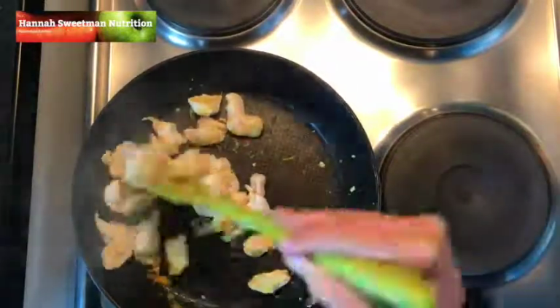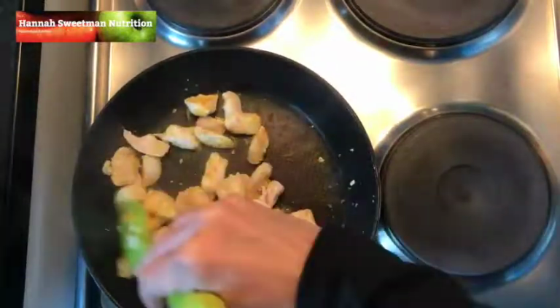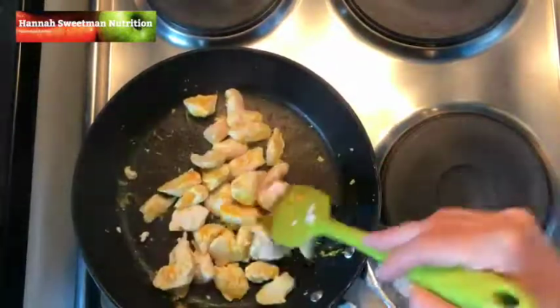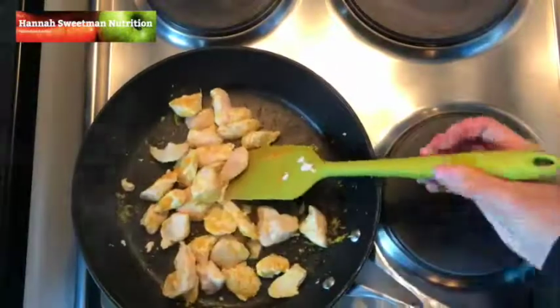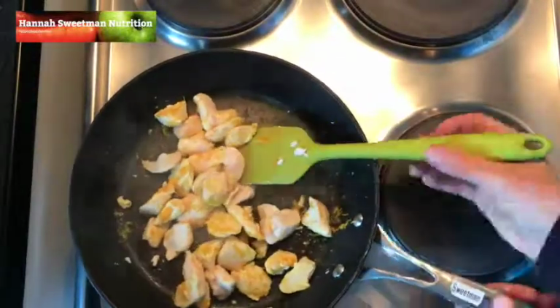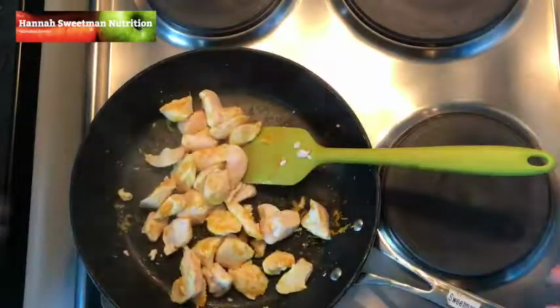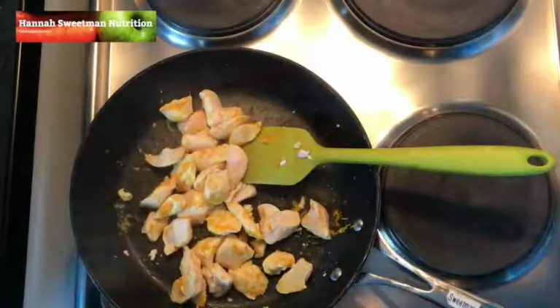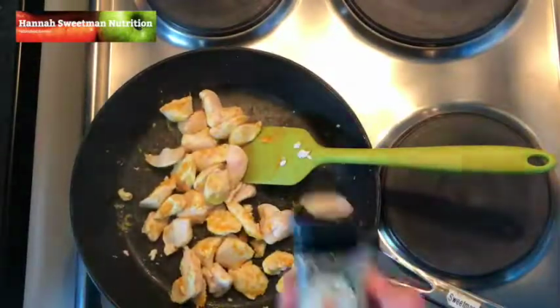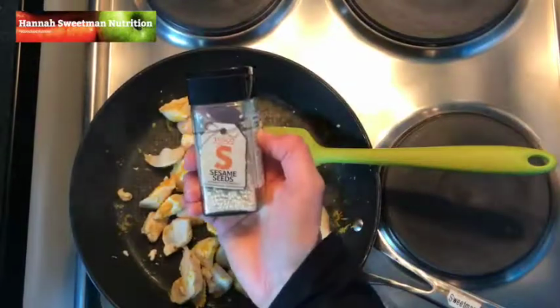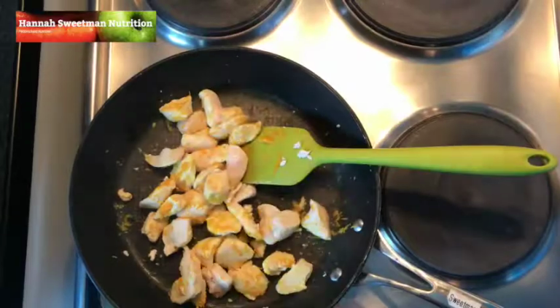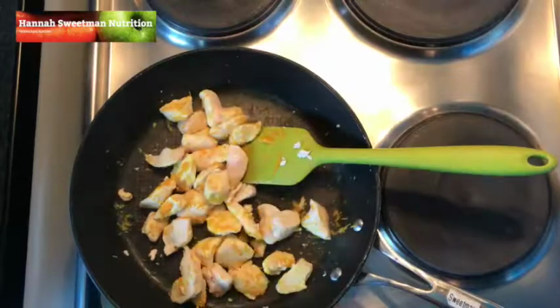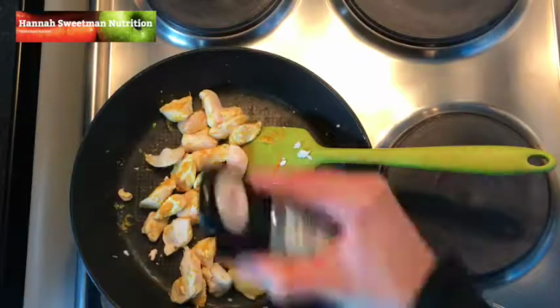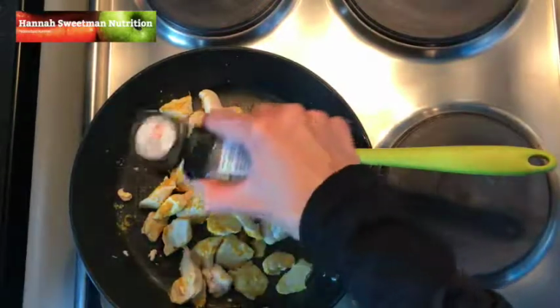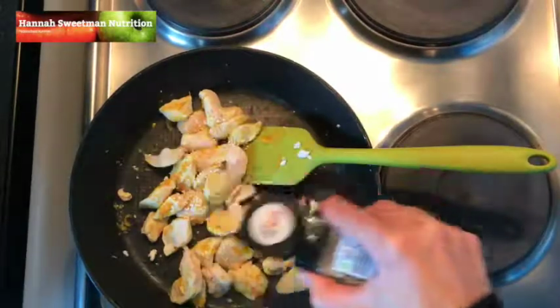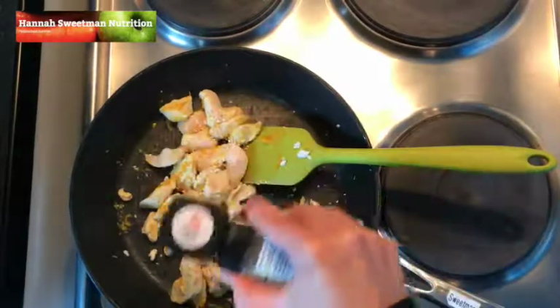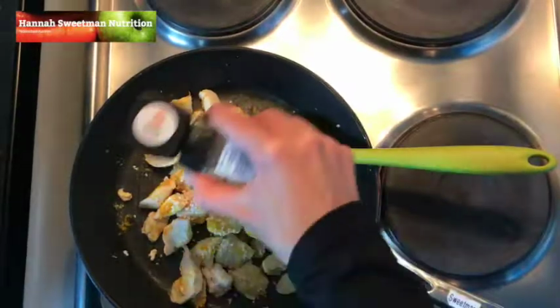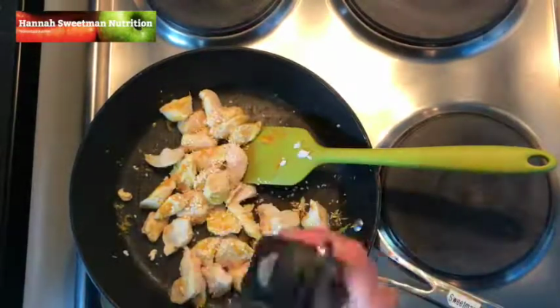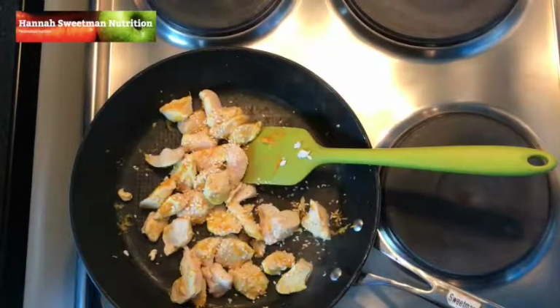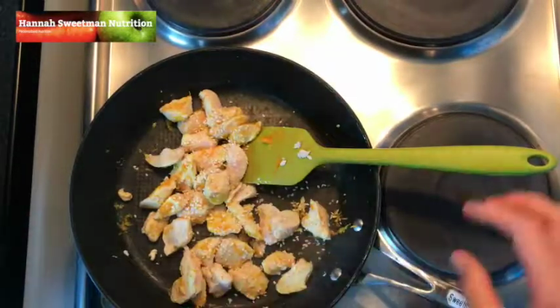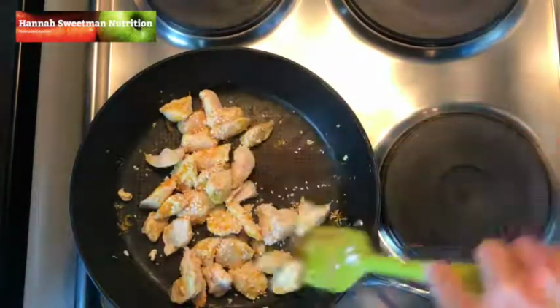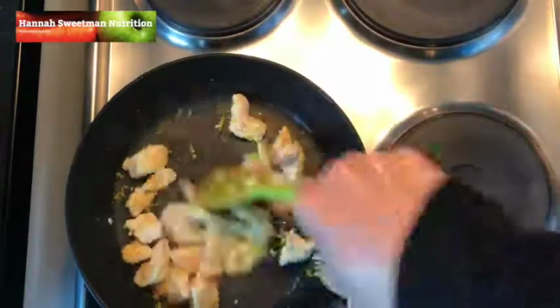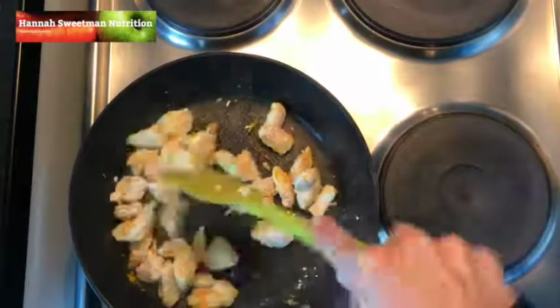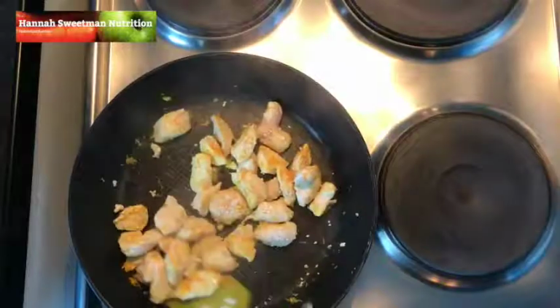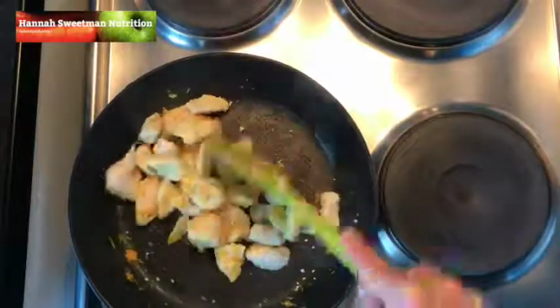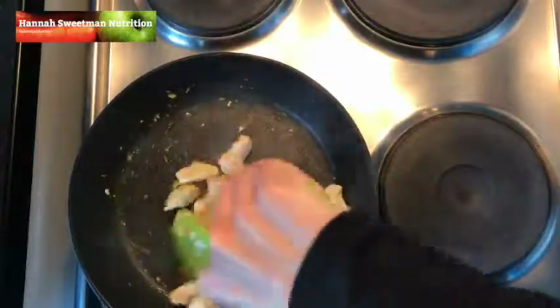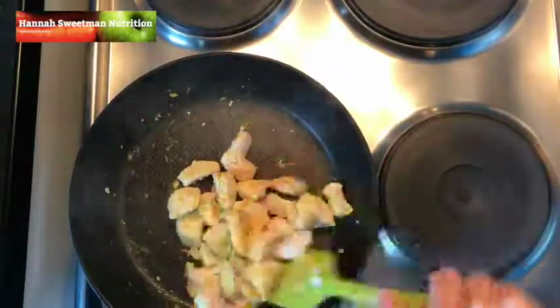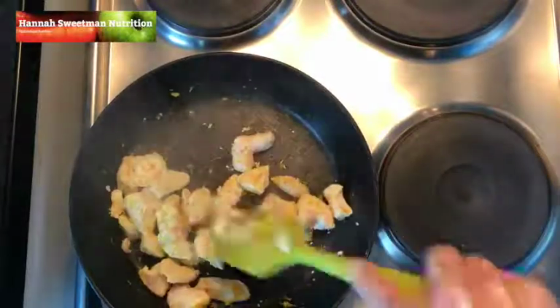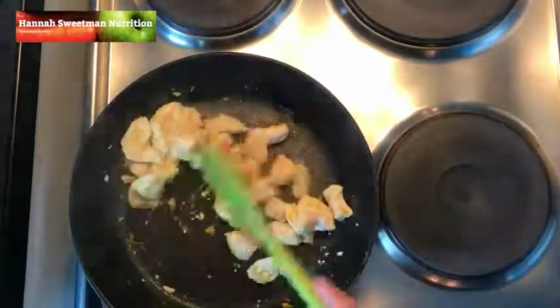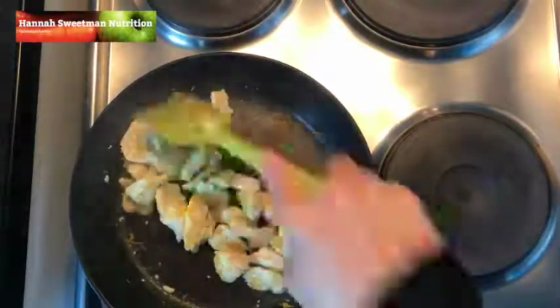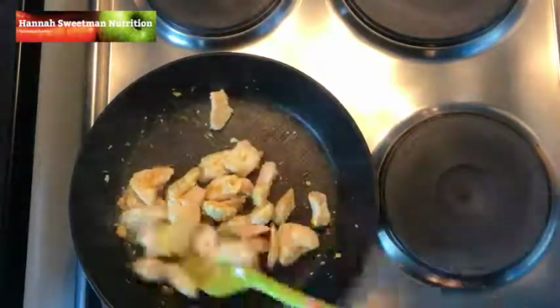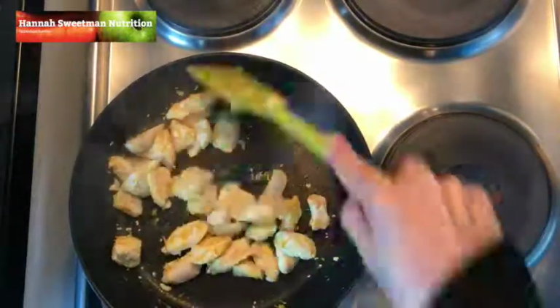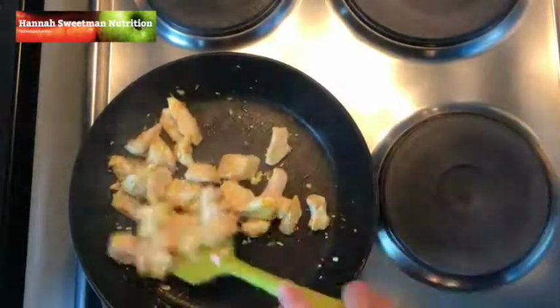Once we've stirred that around, we're then going to add some sesame seeds. You just want to put these in the fry pan and allow them to toast with the heat of the fry pan, stirring this around.